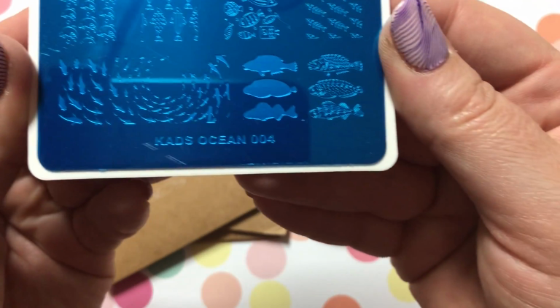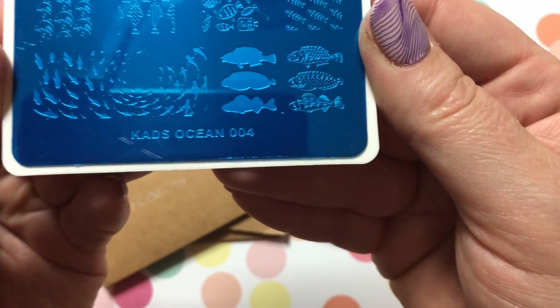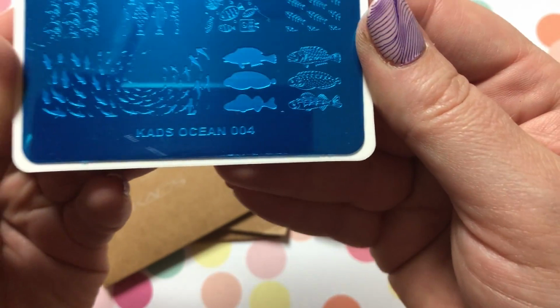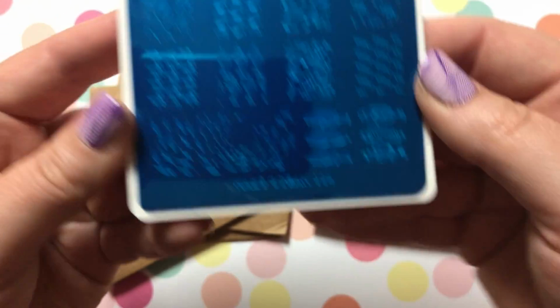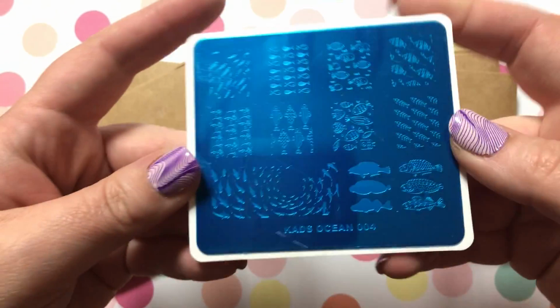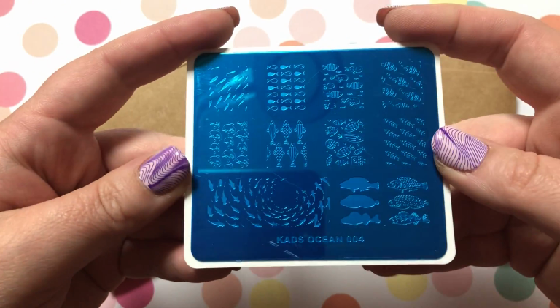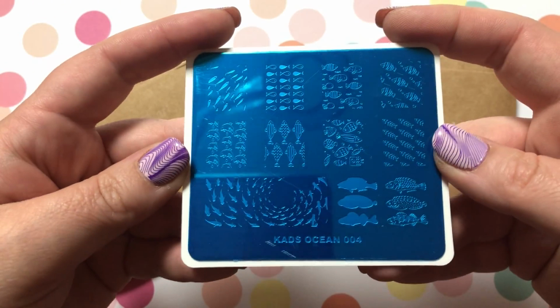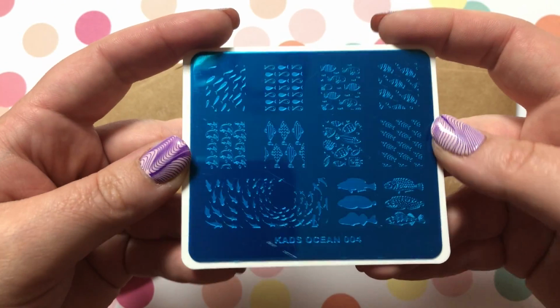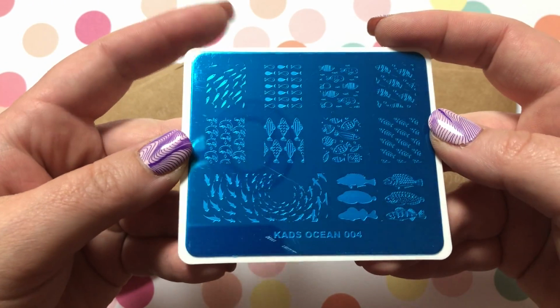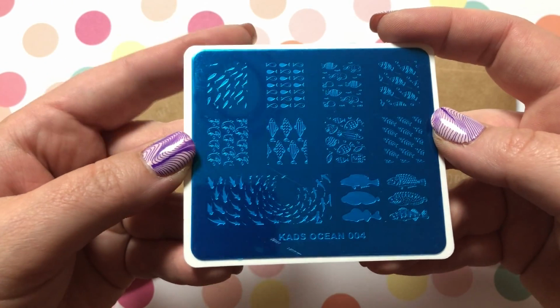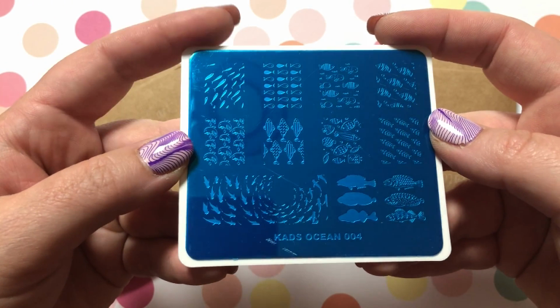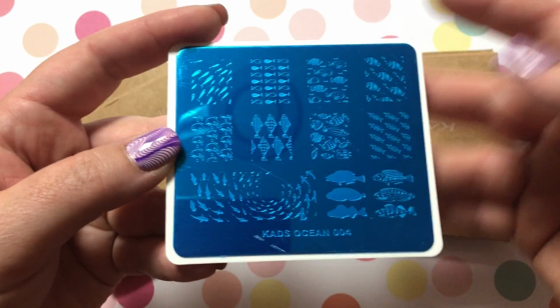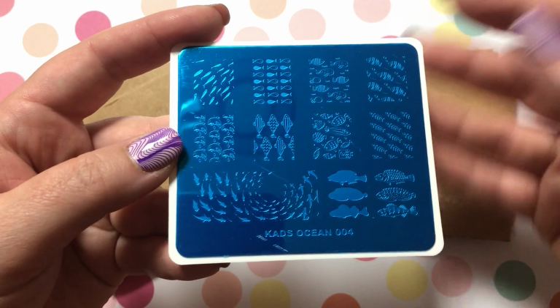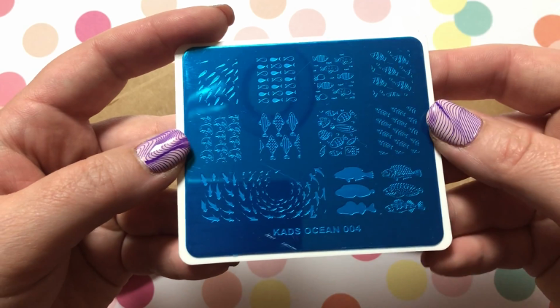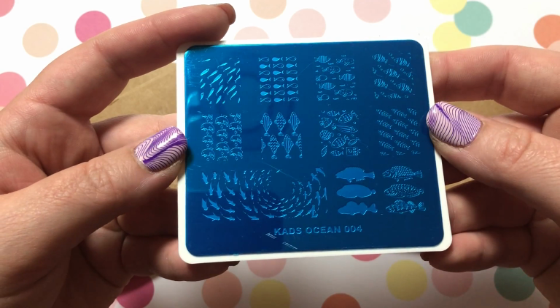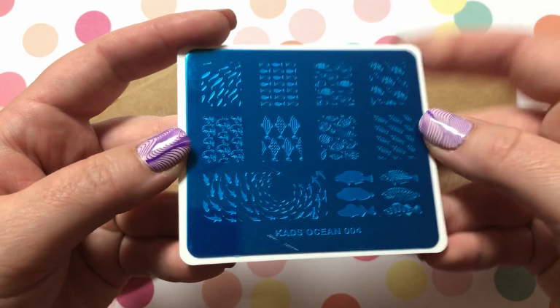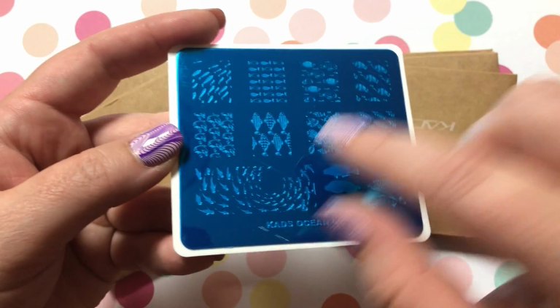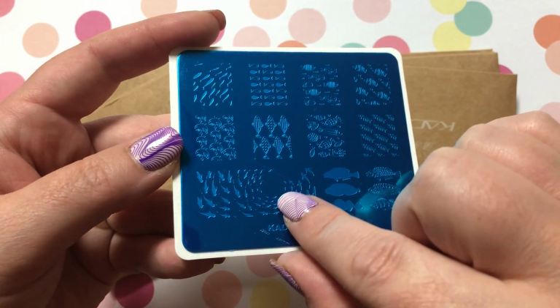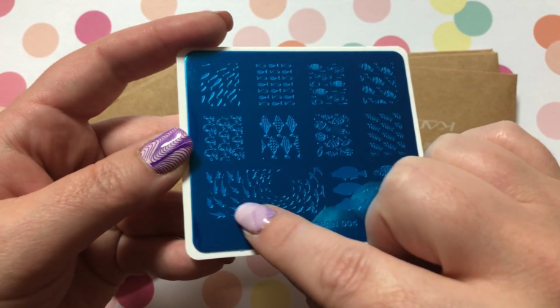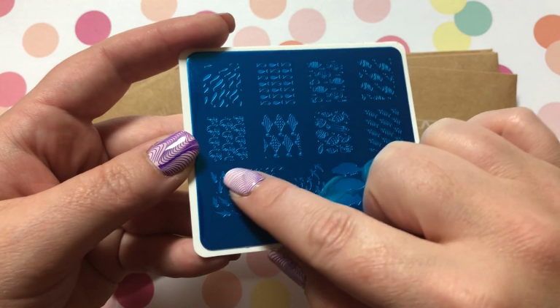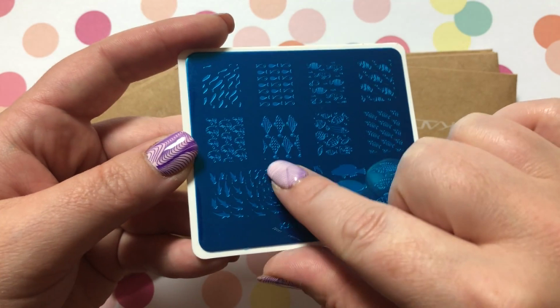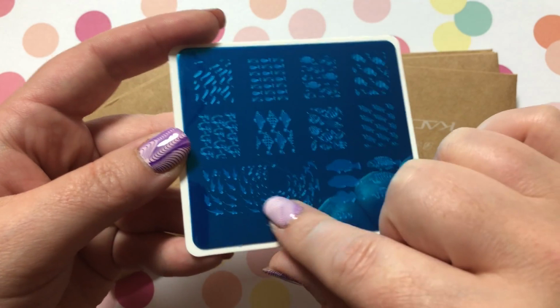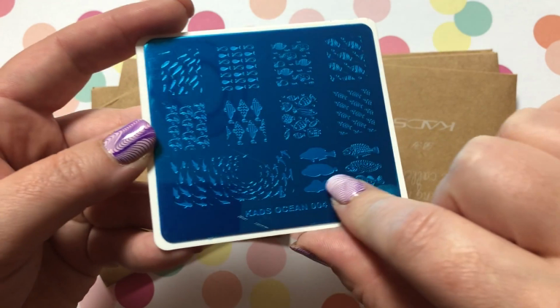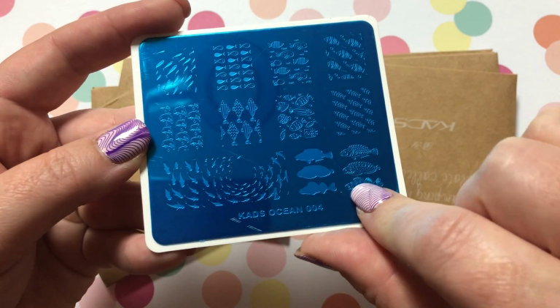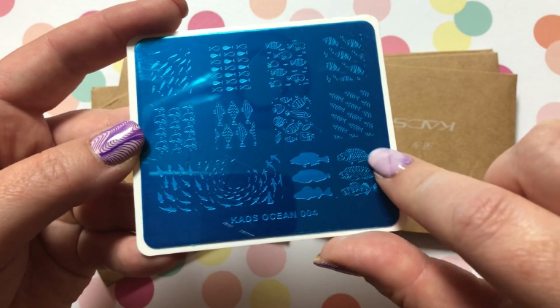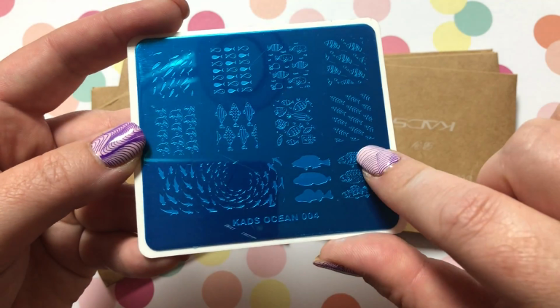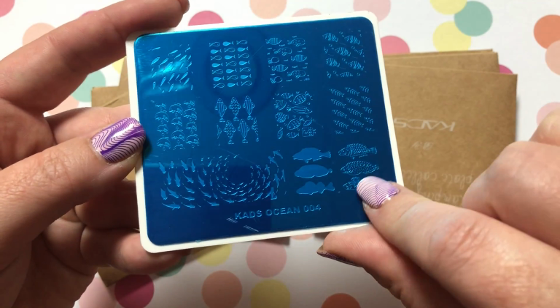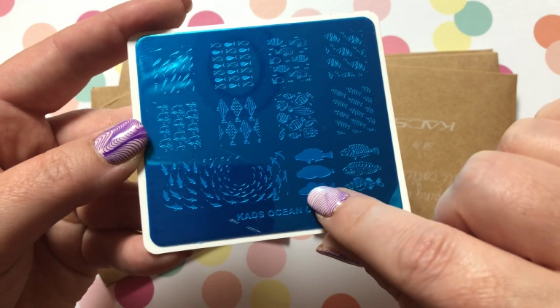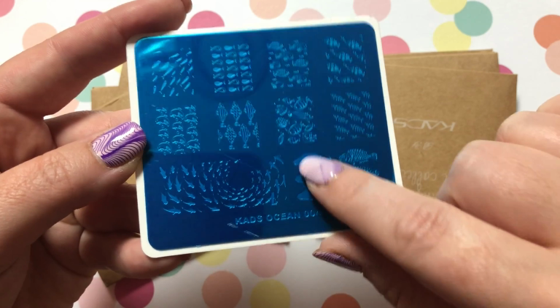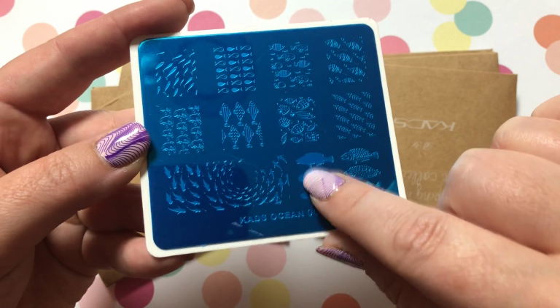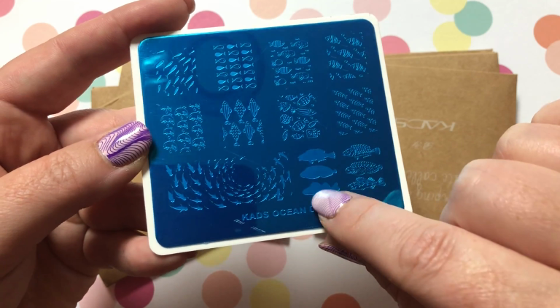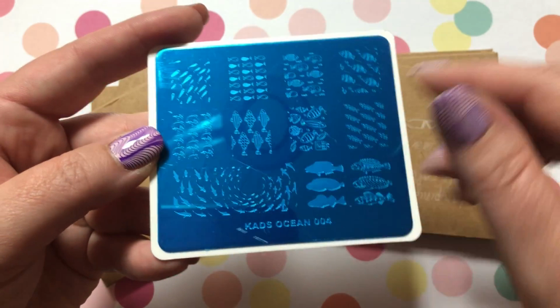KADS Ocean Number 4 — just really cool, like who doesn't like fish, right? These ones layer so you can make them very intricate again.